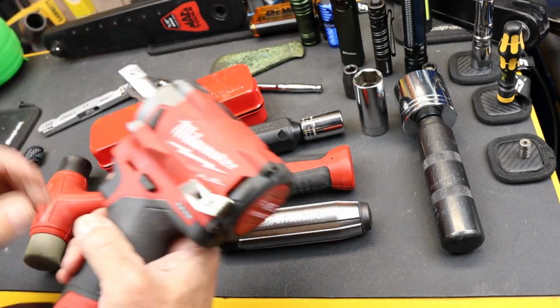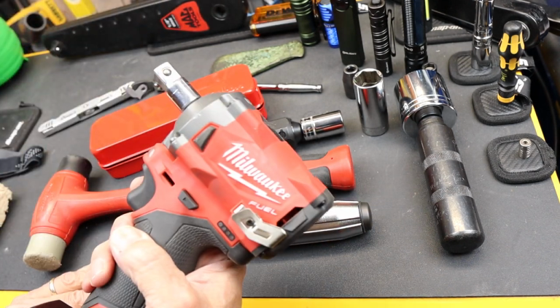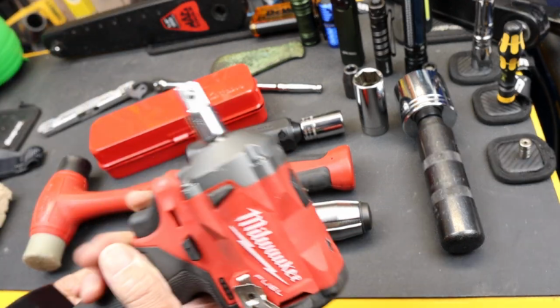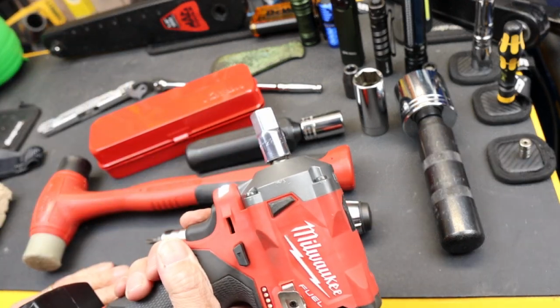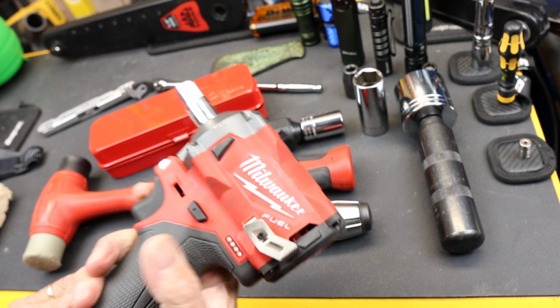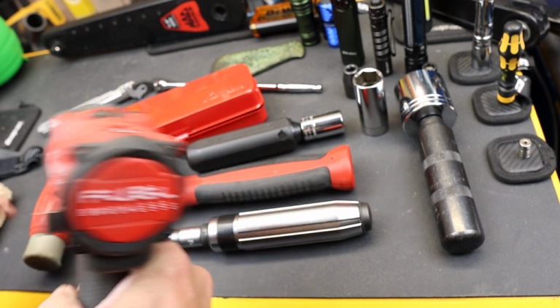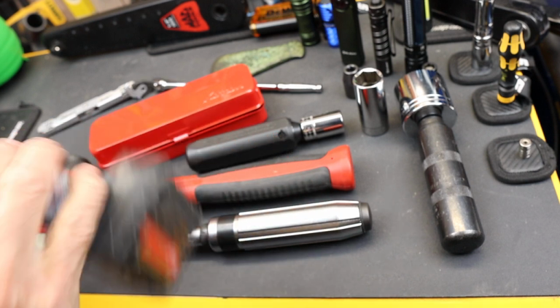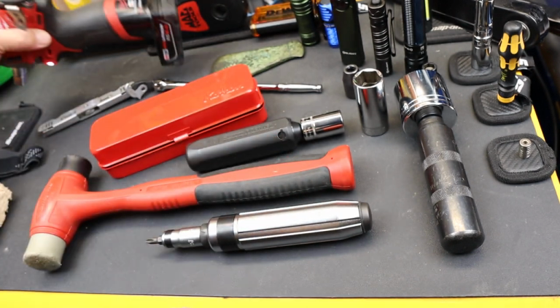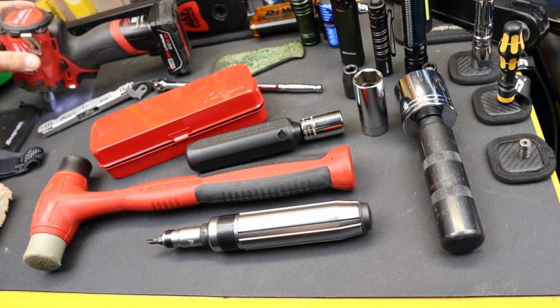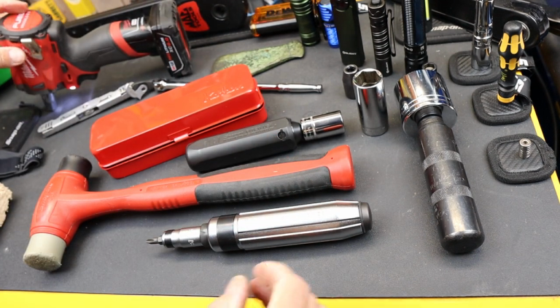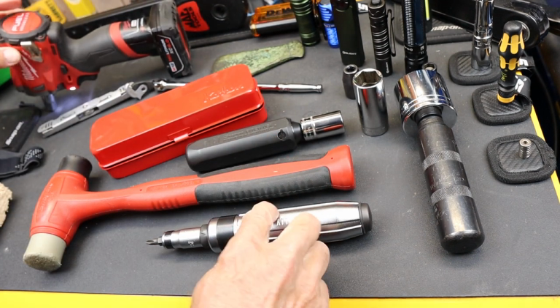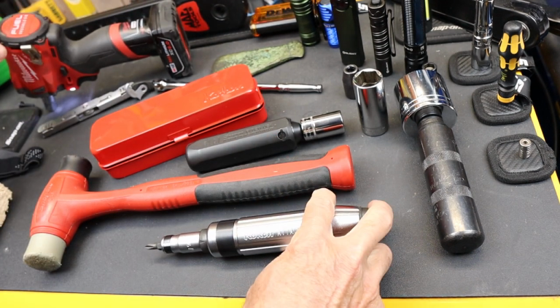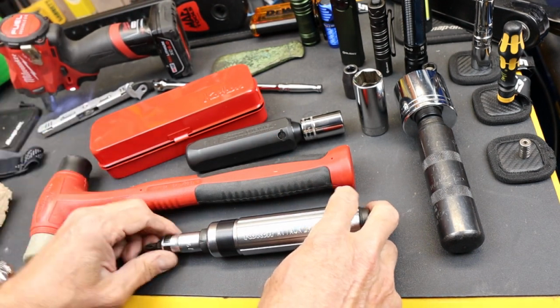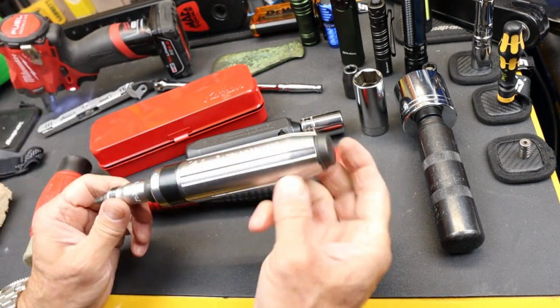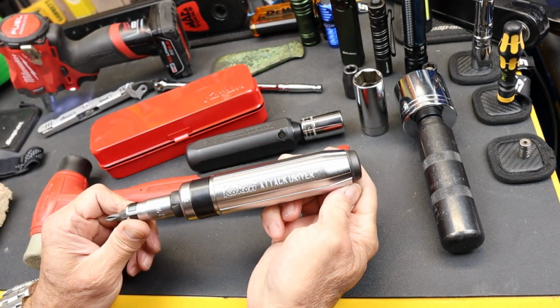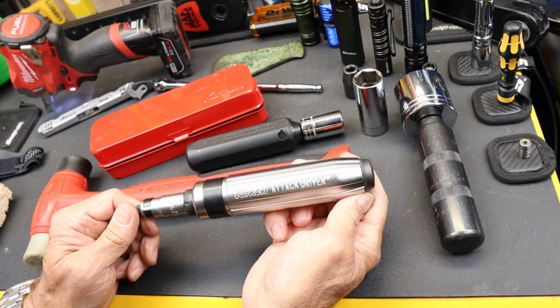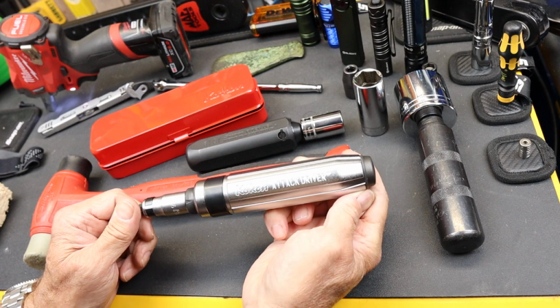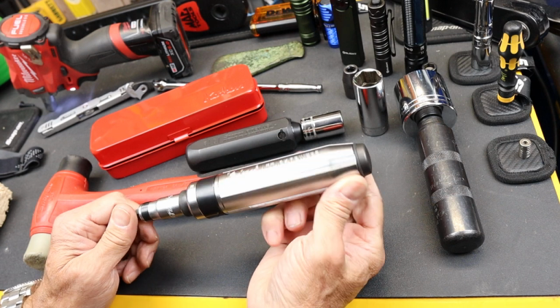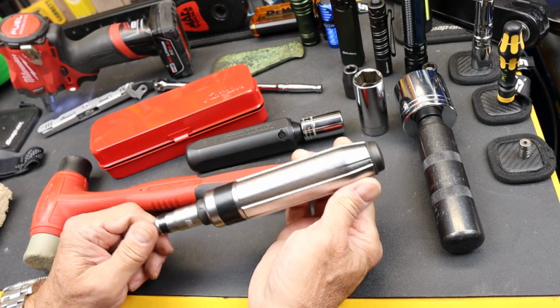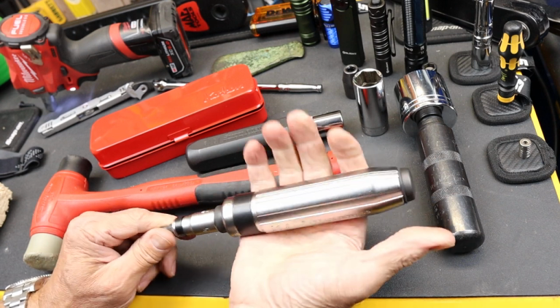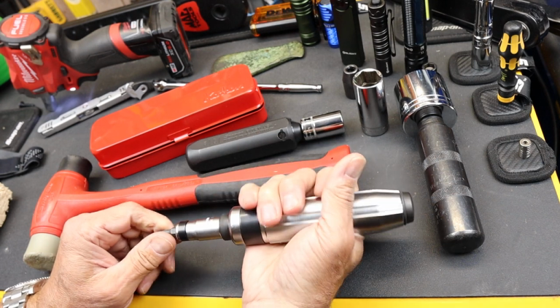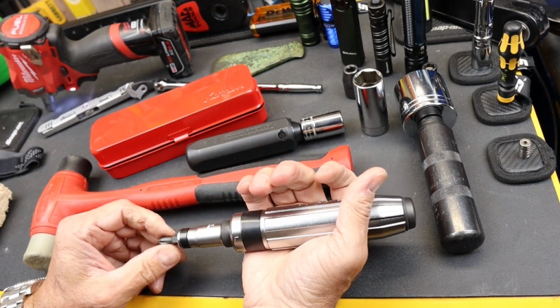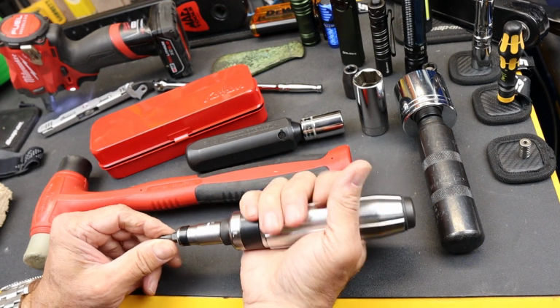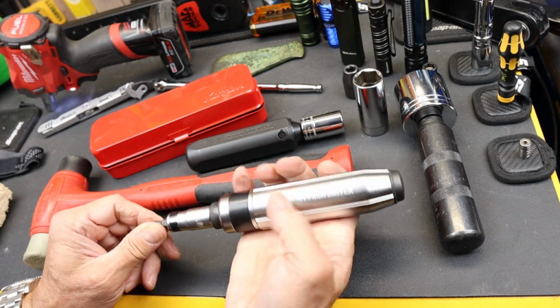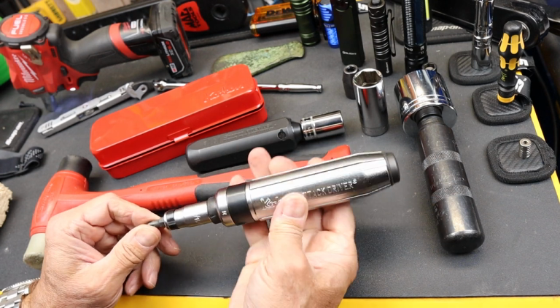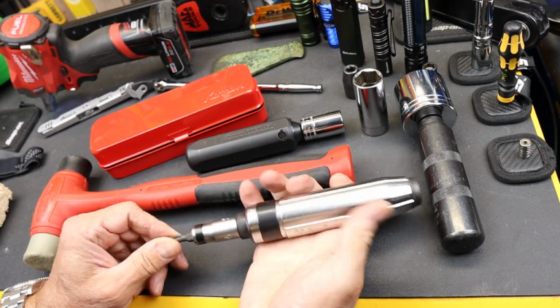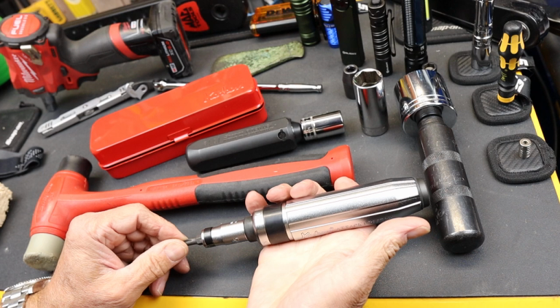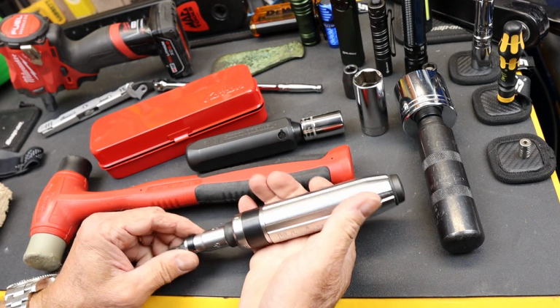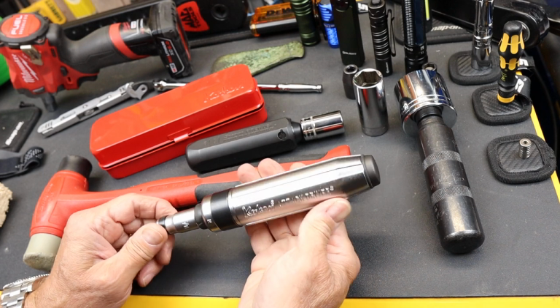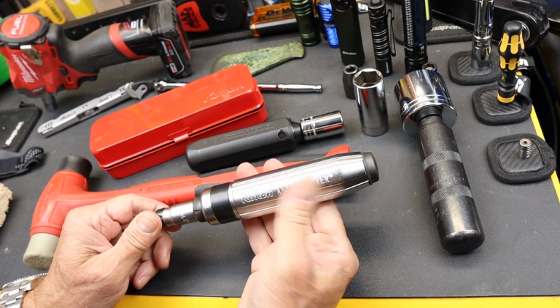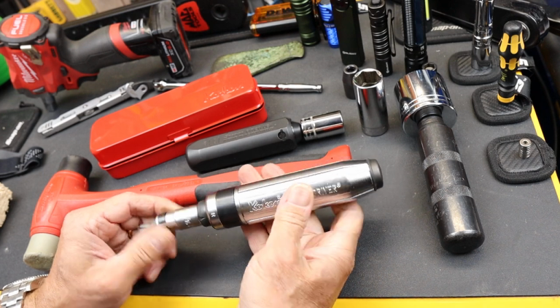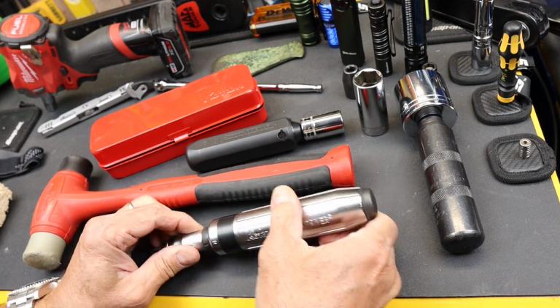A lot of times I'm quick to grab something like this, but it'd be nice to have a simple manual version, maybe even one with a little bit more feel as to what's actually happening with the fastener.